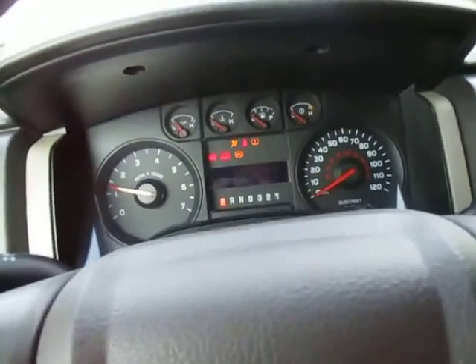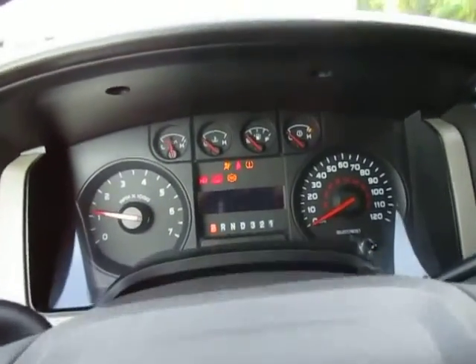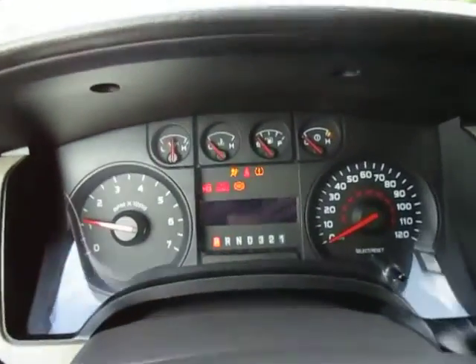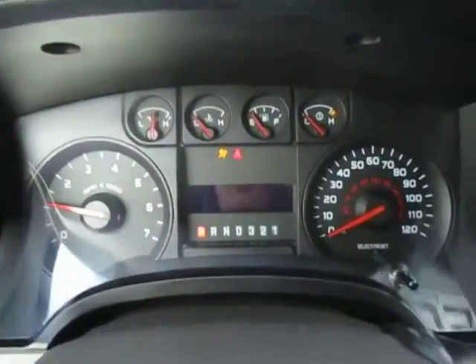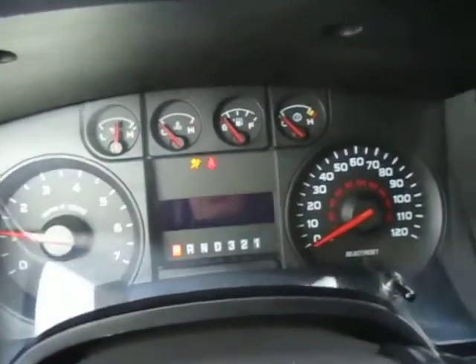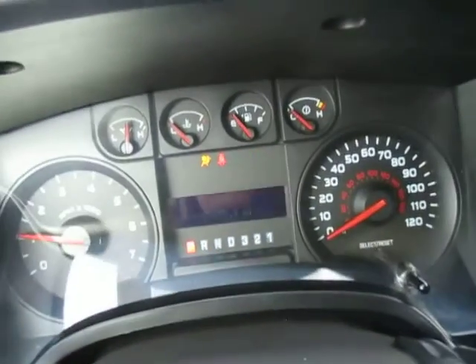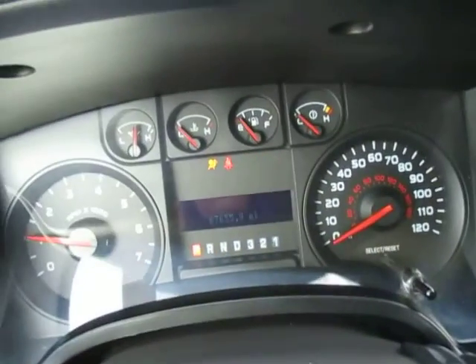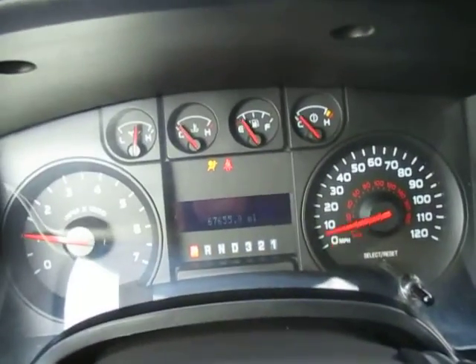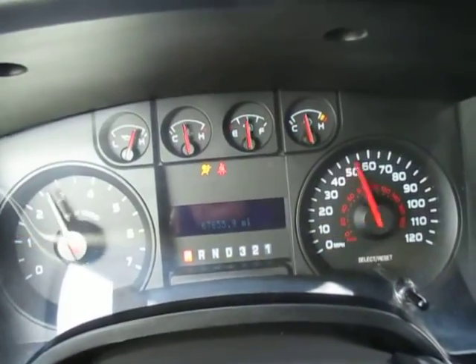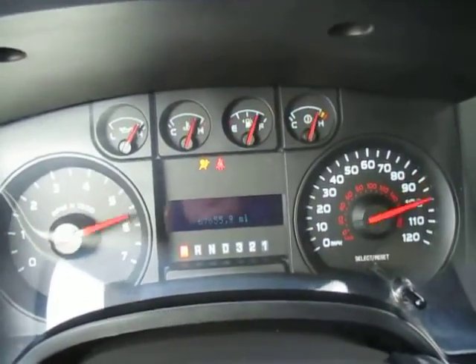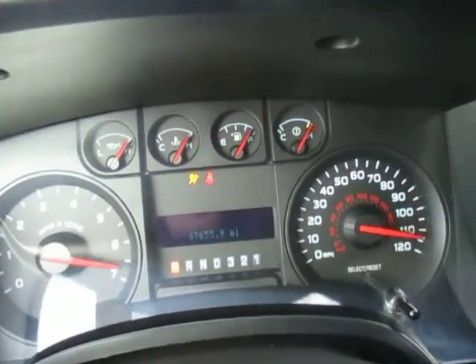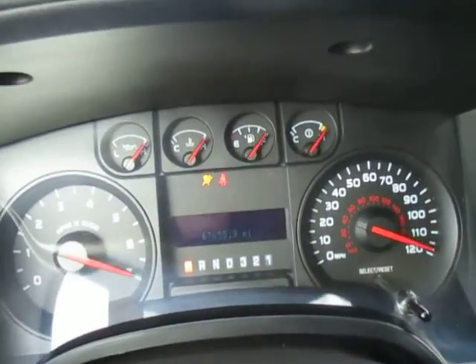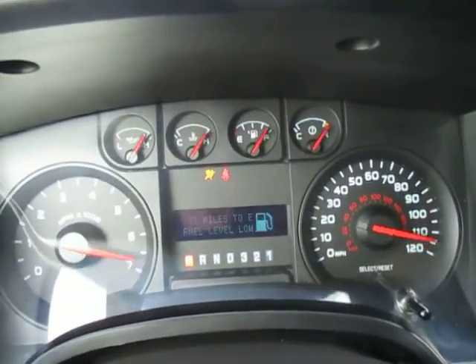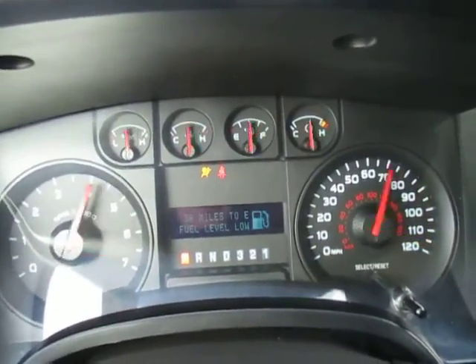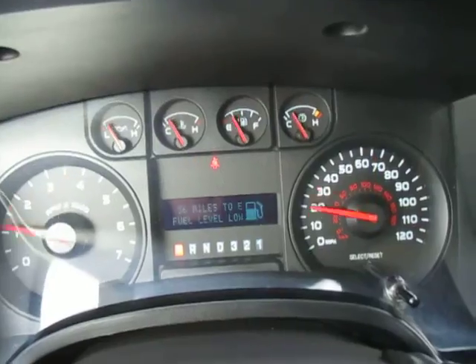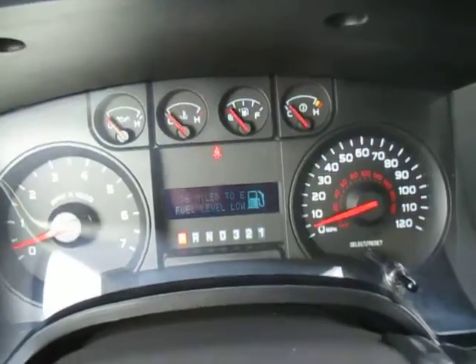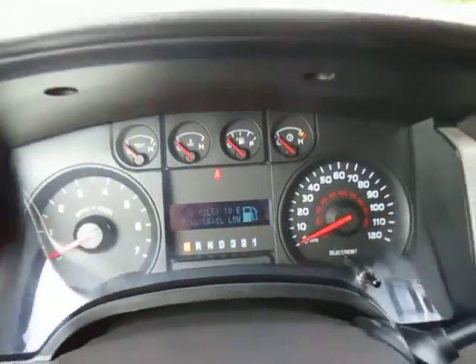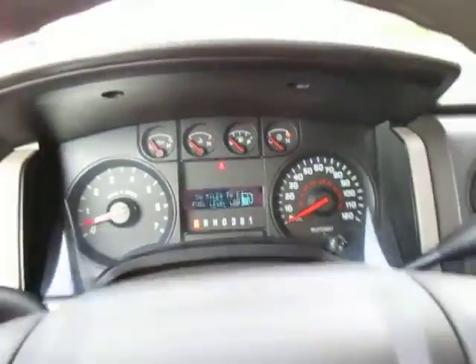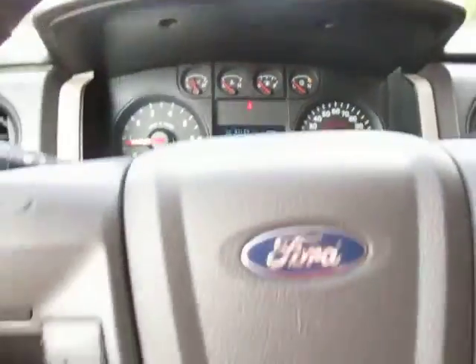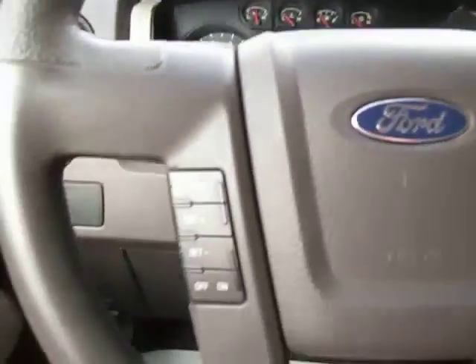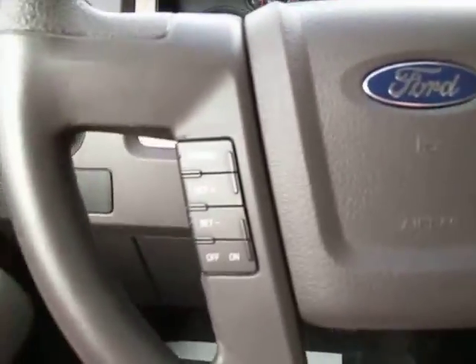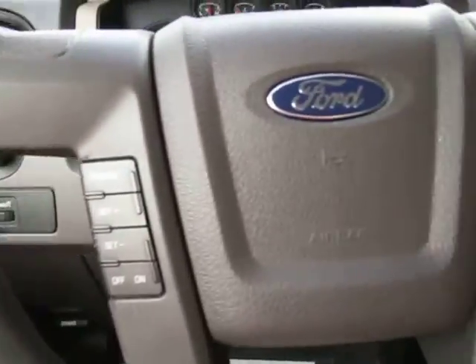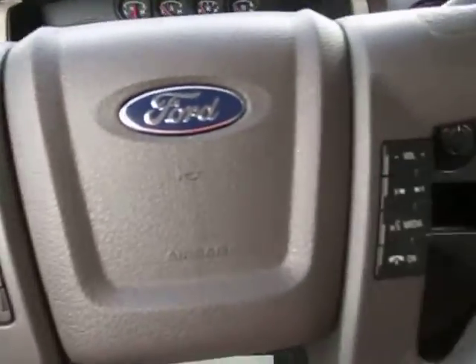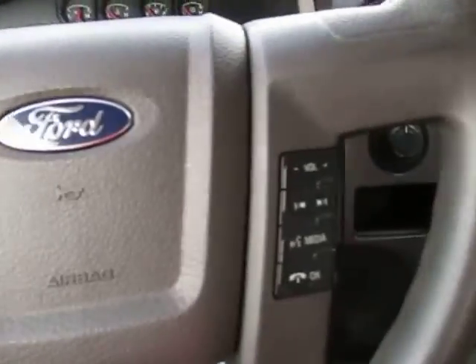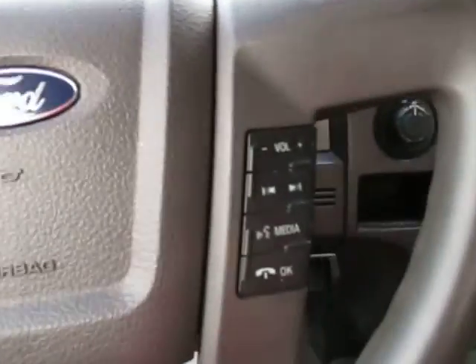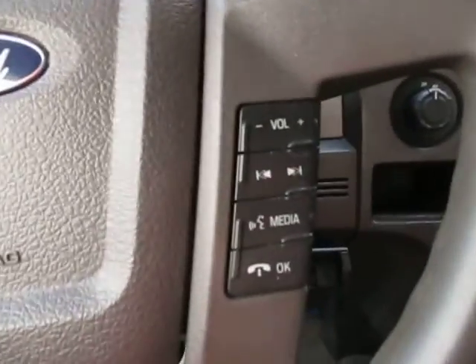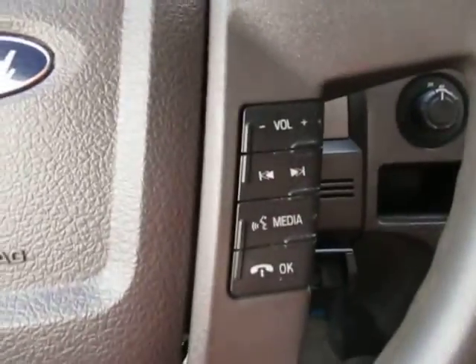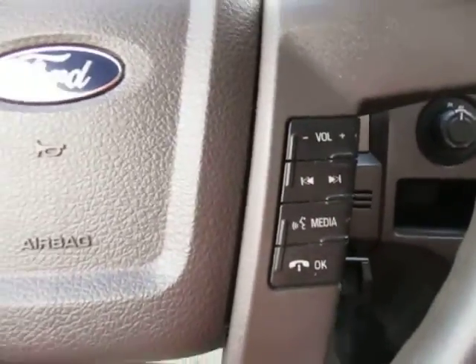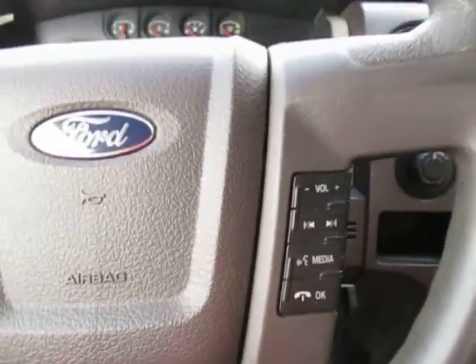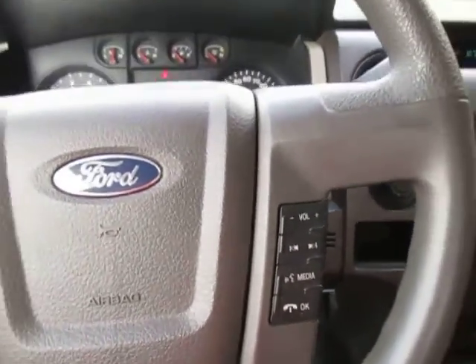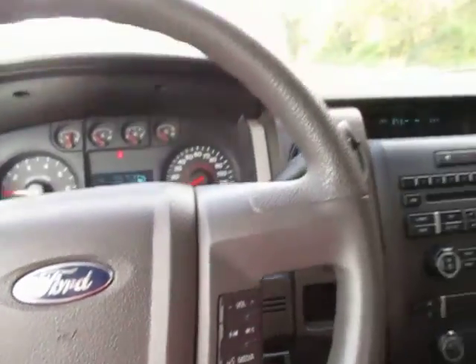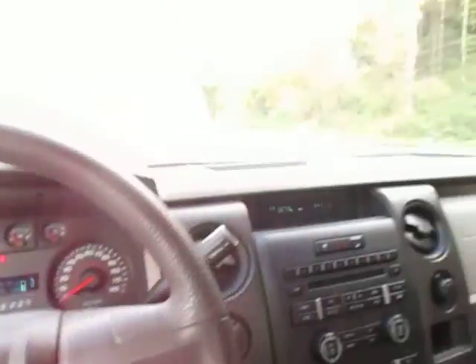So here's a look at the dash. 67,000 miles on this. You've got cruise control and some media center controls right here on your steering wheel.